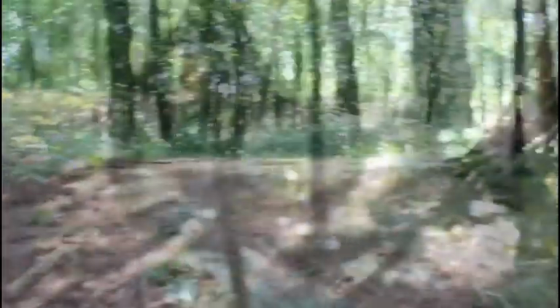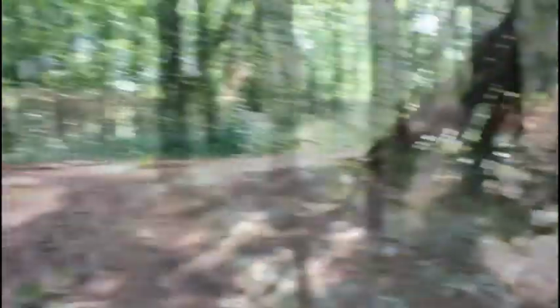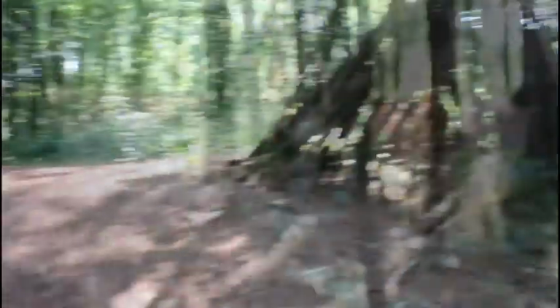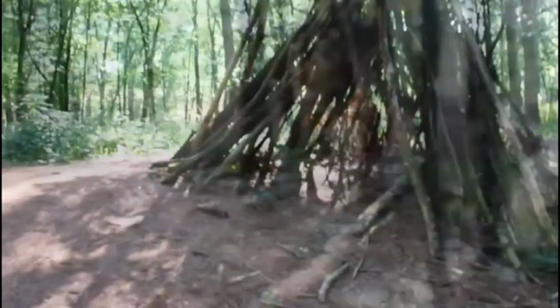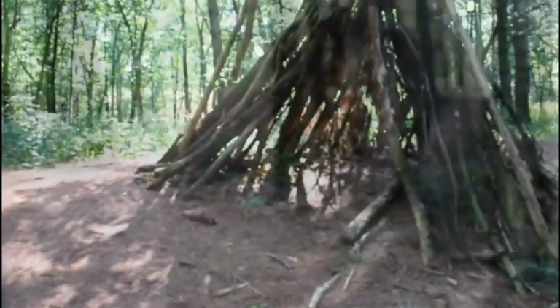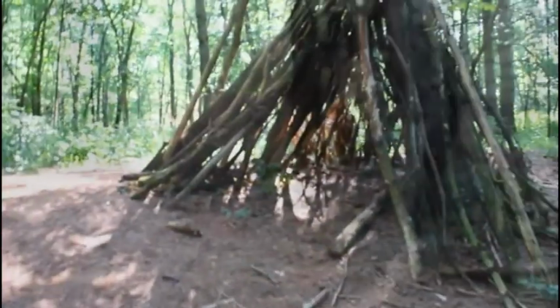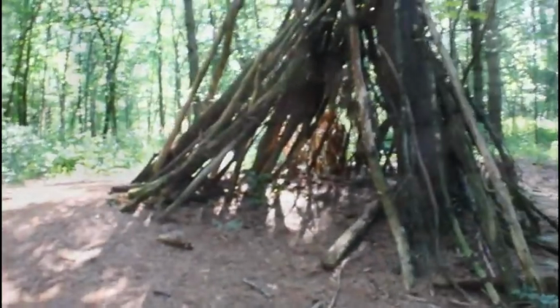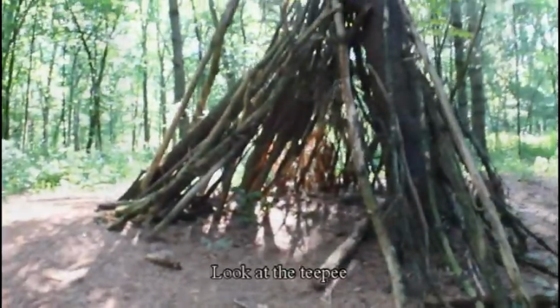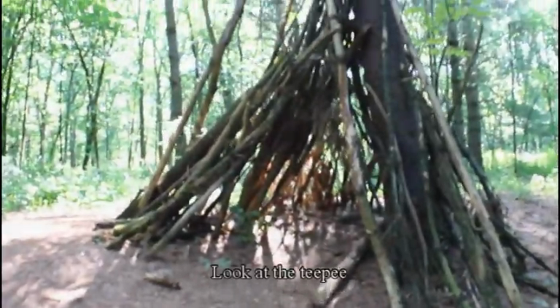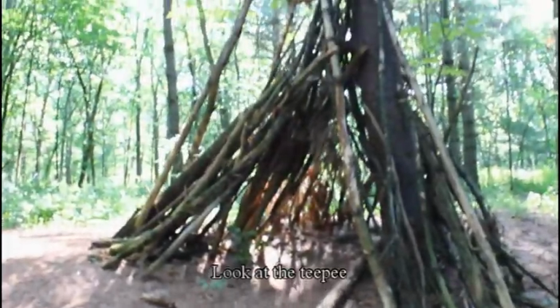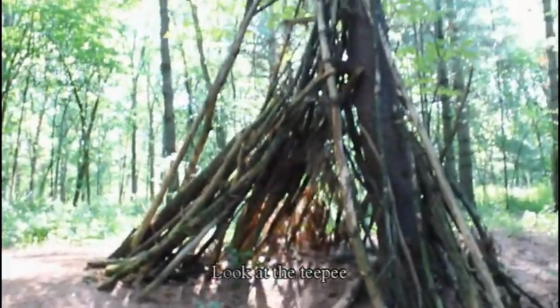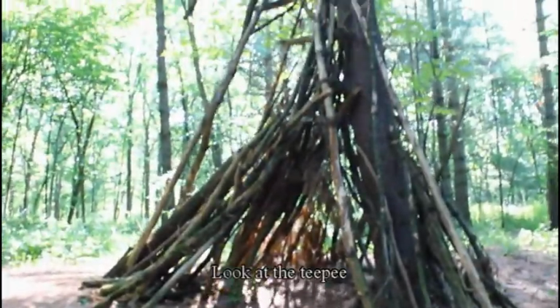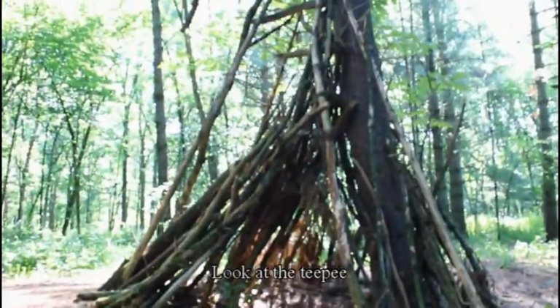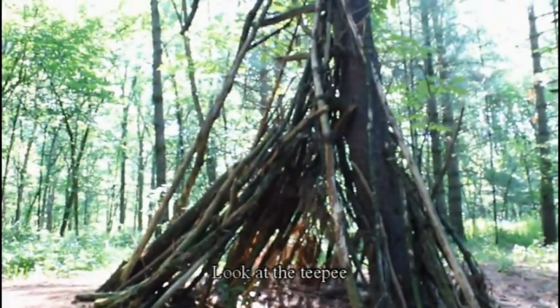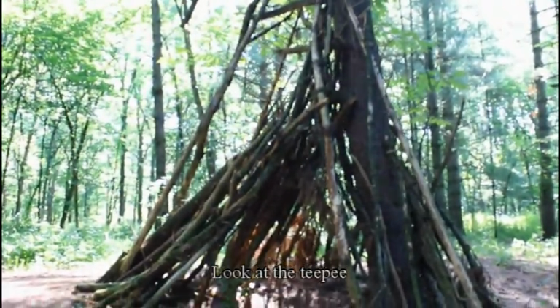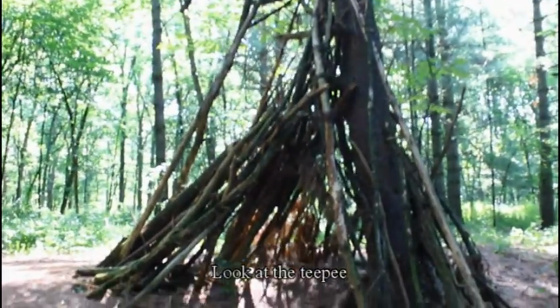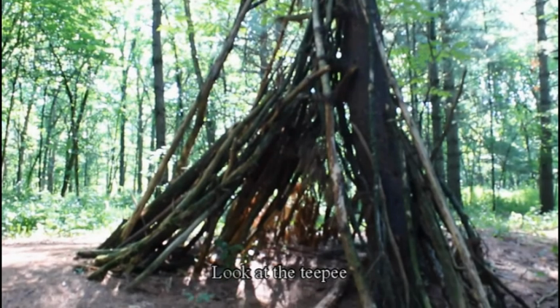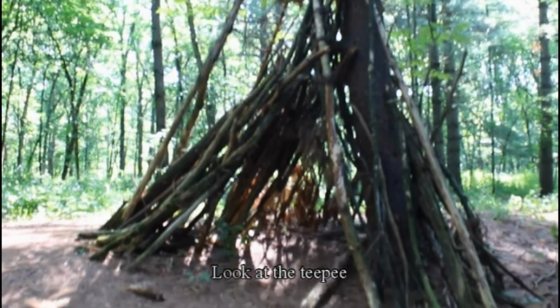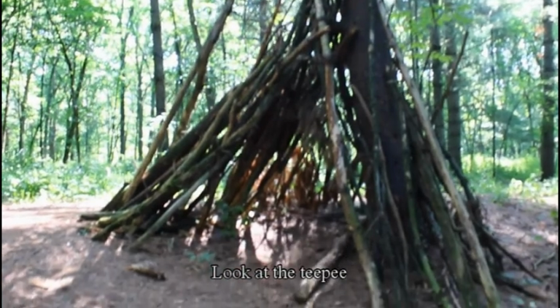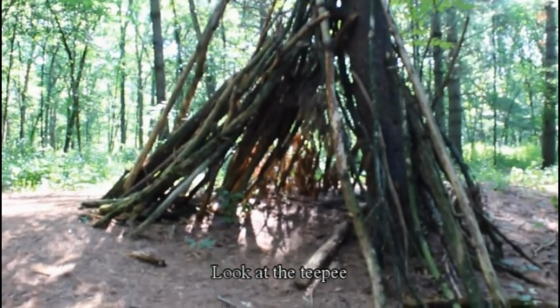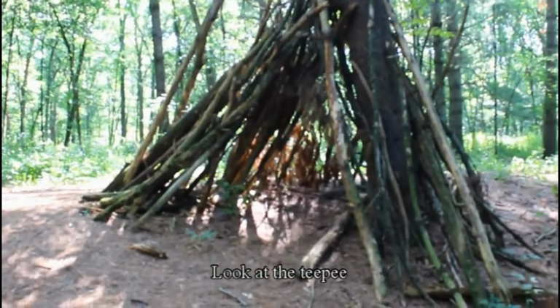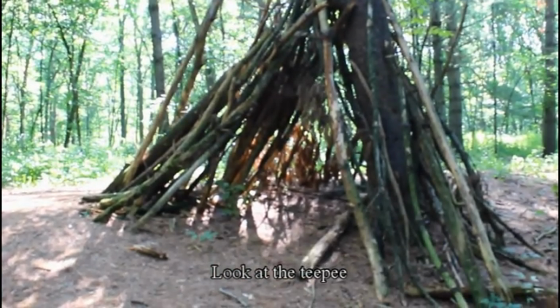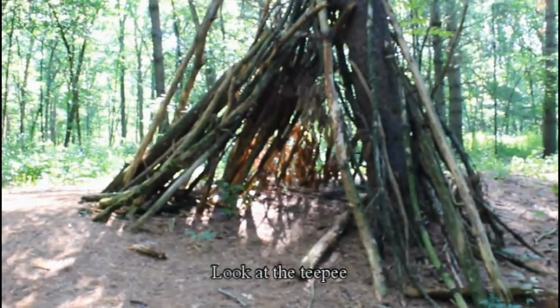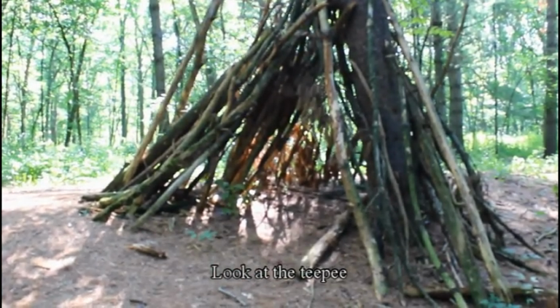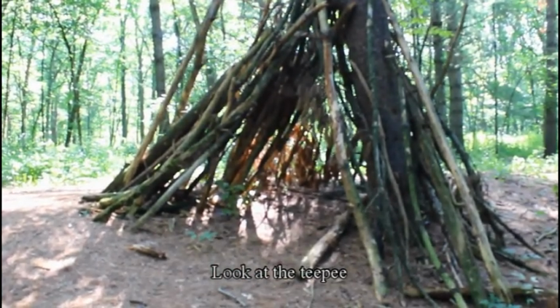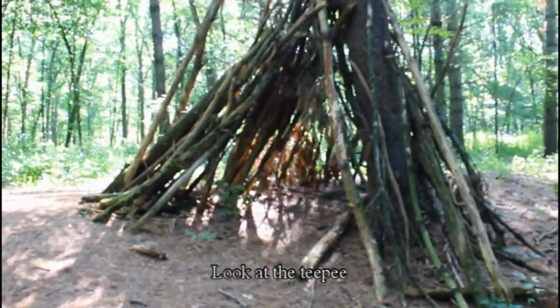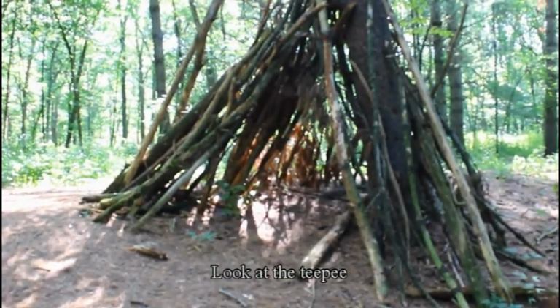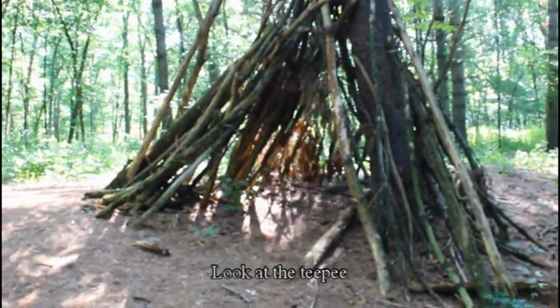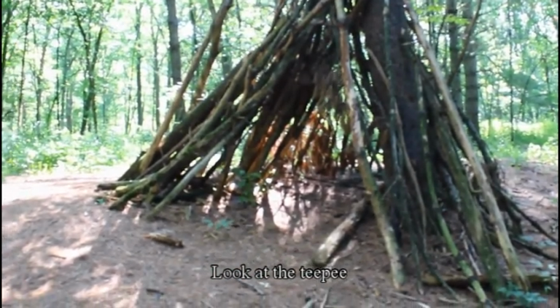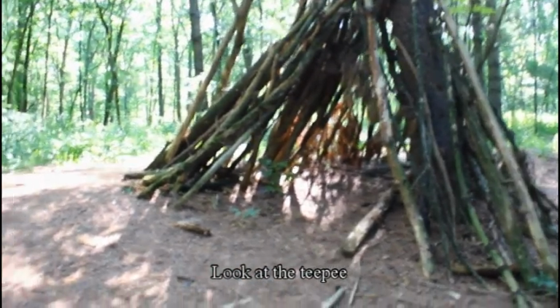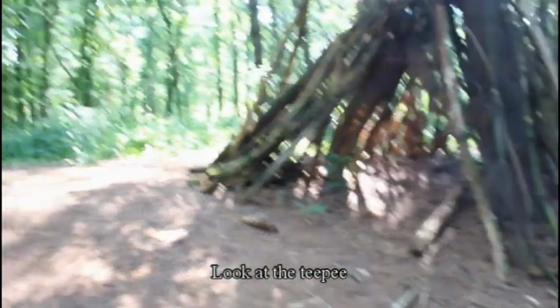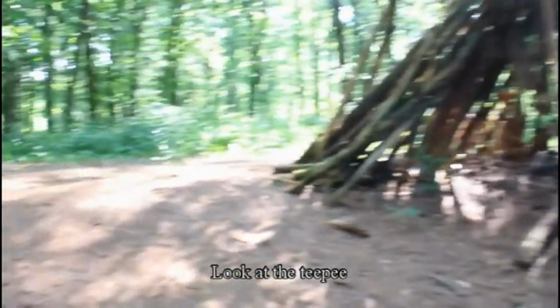Look at the teepee. I'm going to go sit at it.